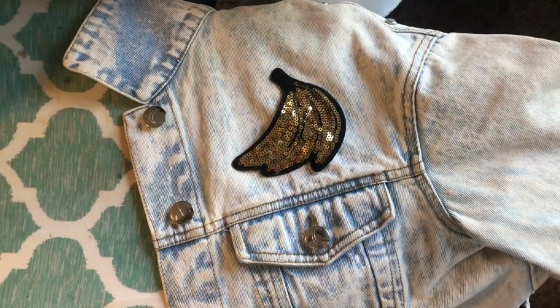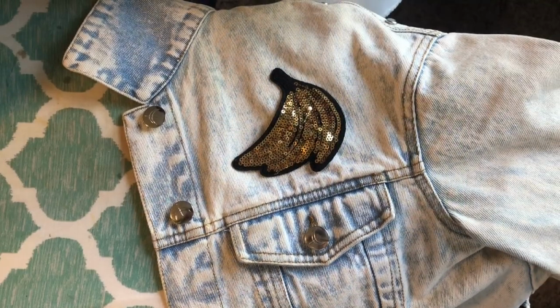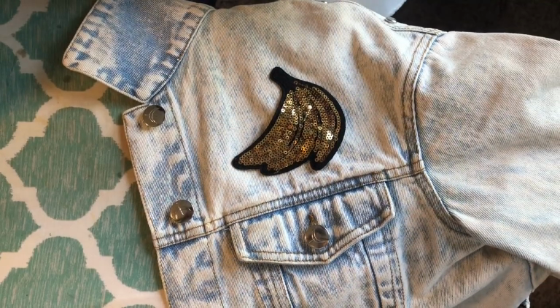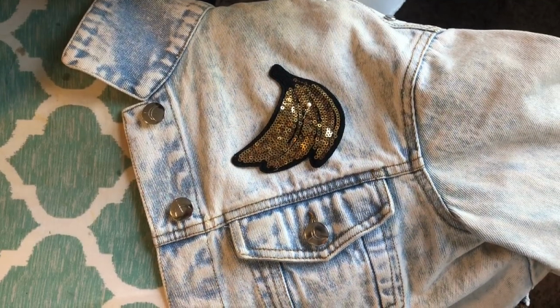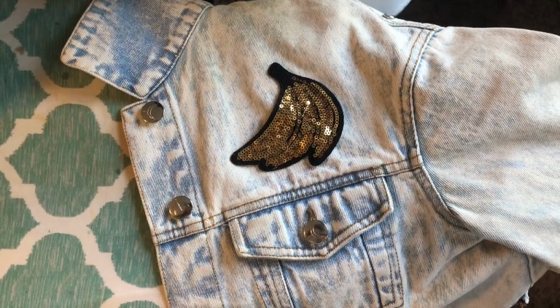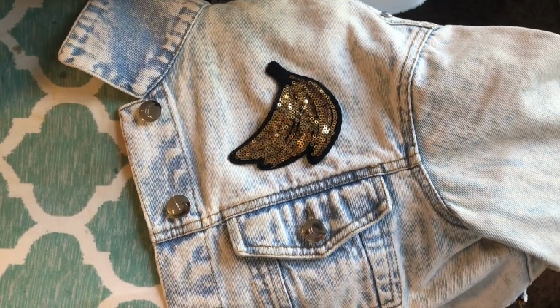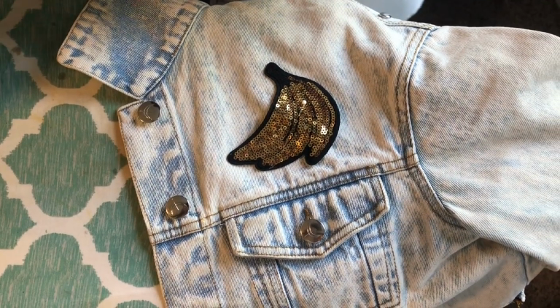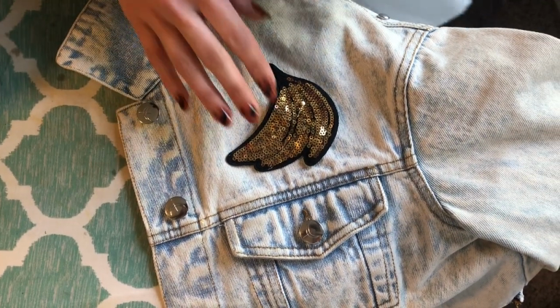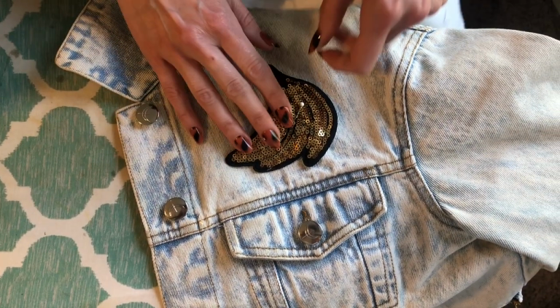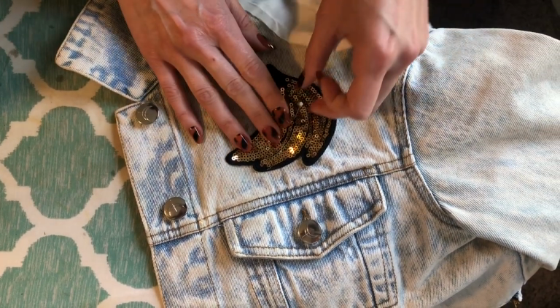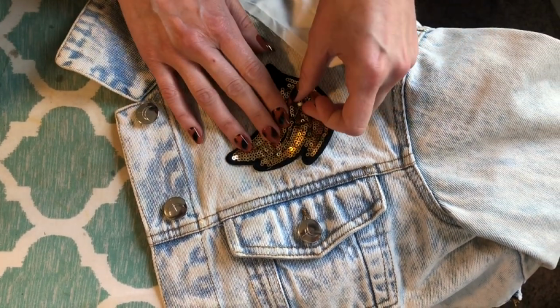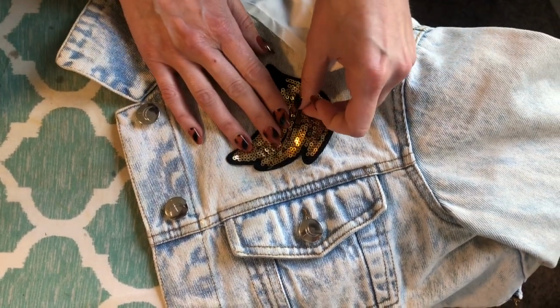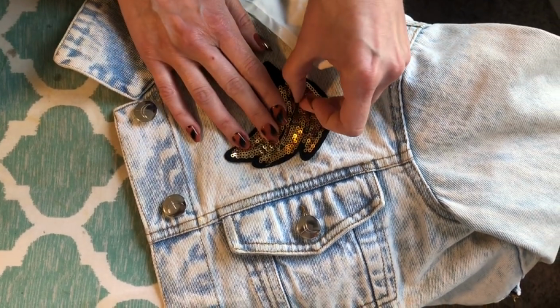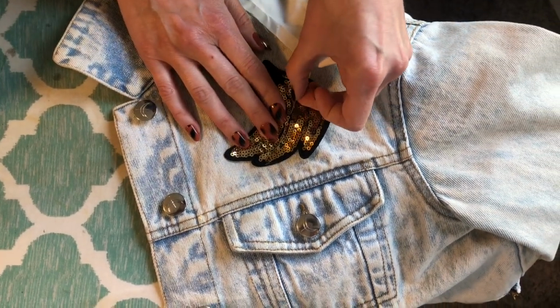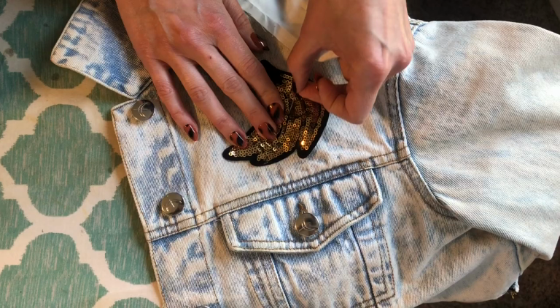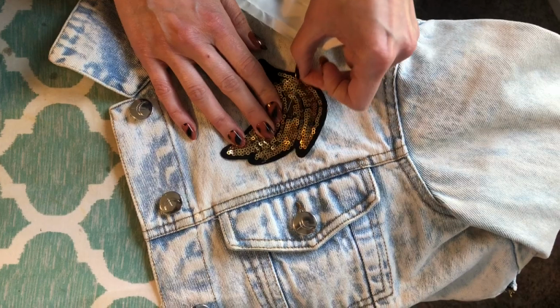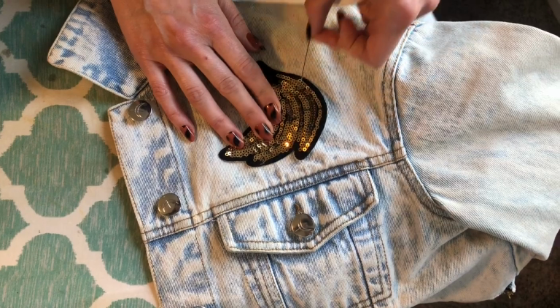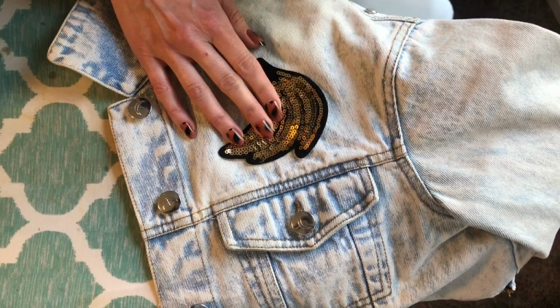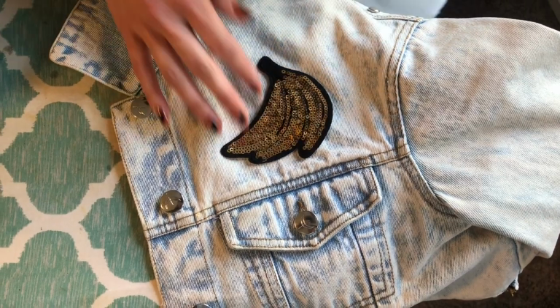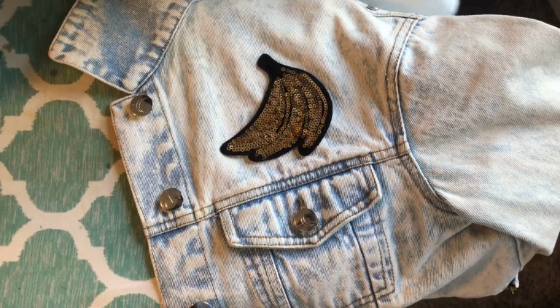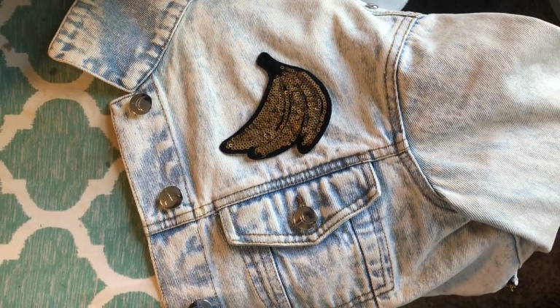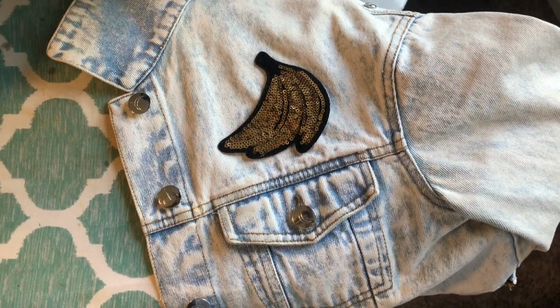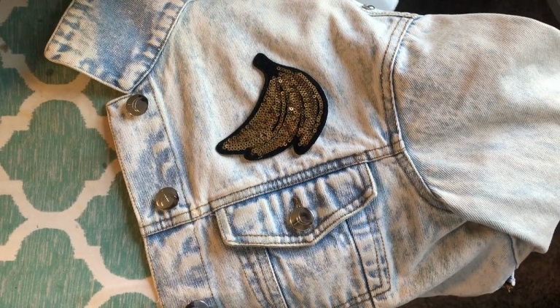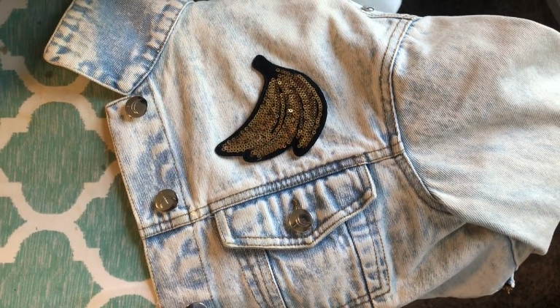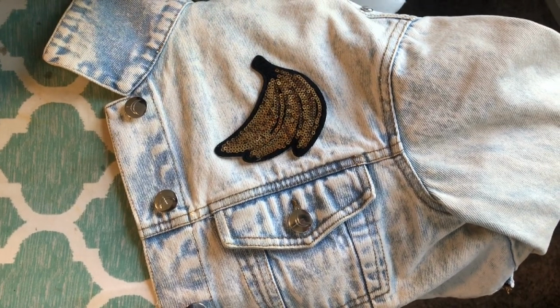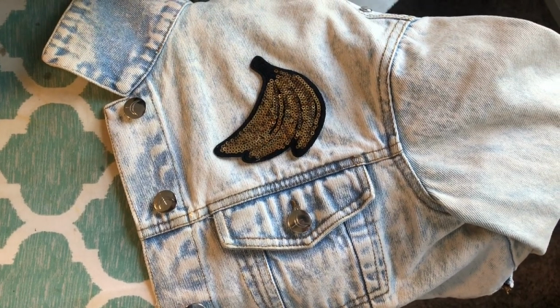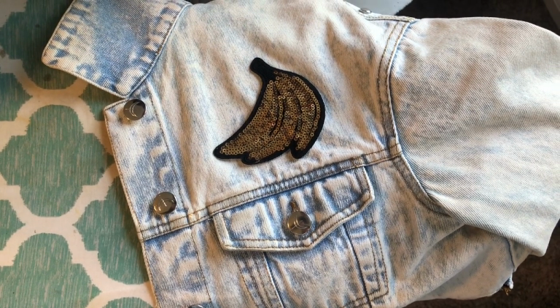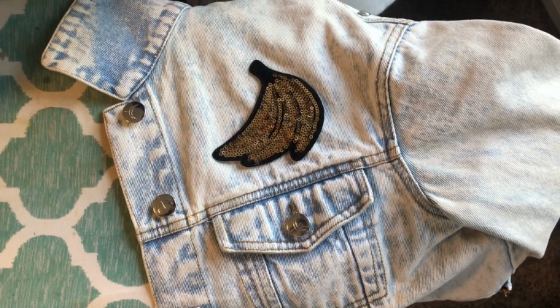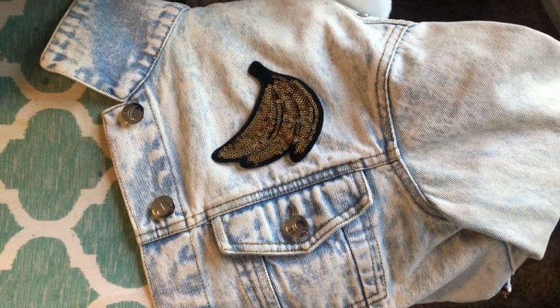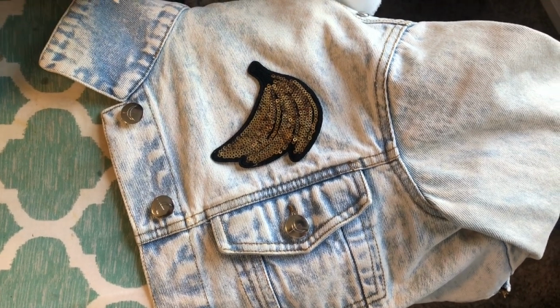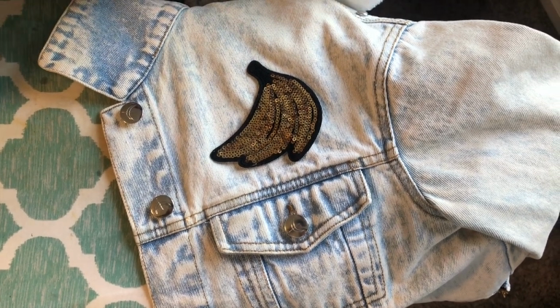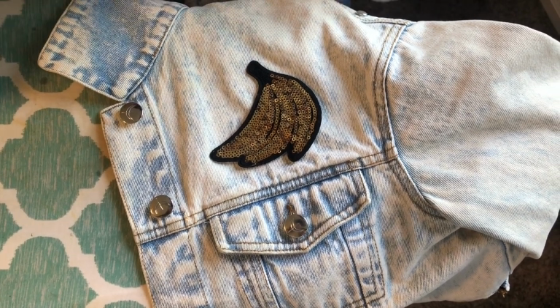I have it placed exactly where I want it. I've put a pin in it. I'm gonna take that pin out now and I'm going to put a press cloth over it.